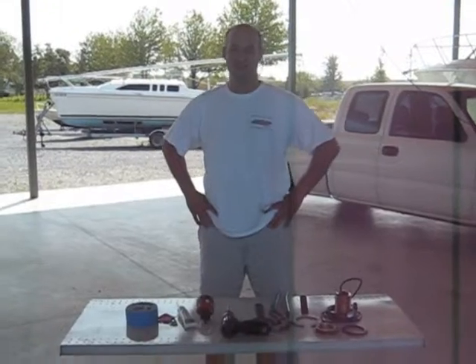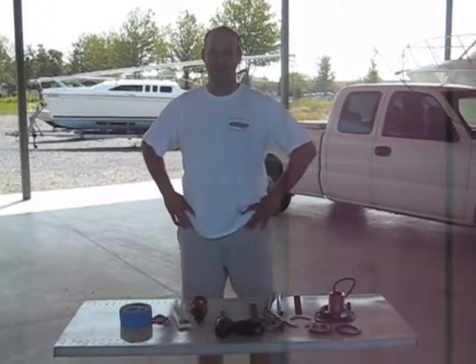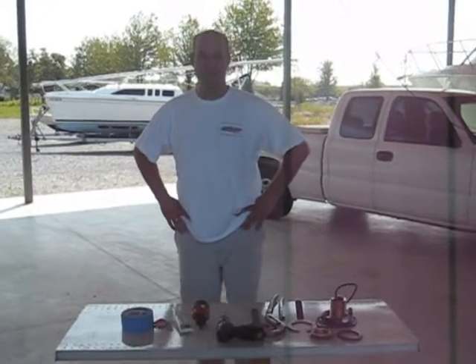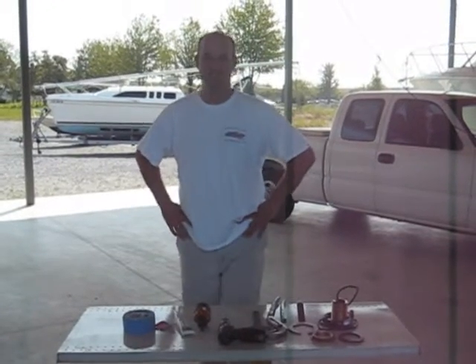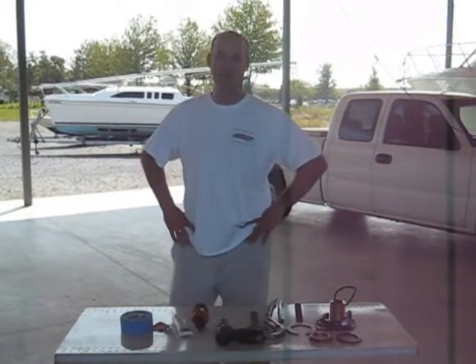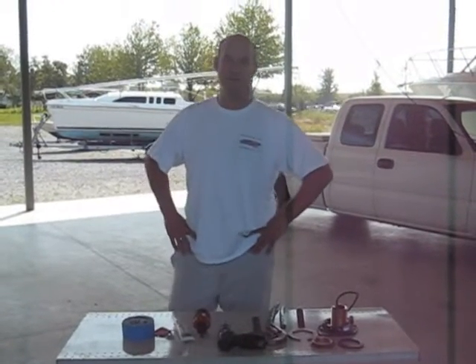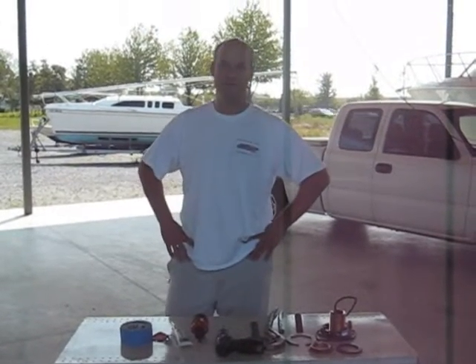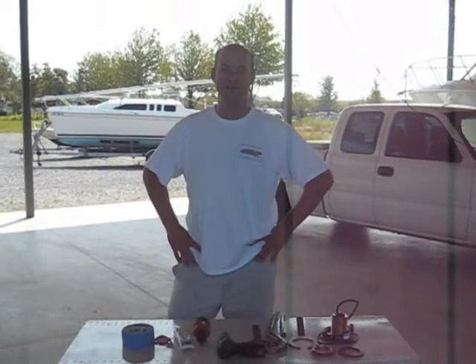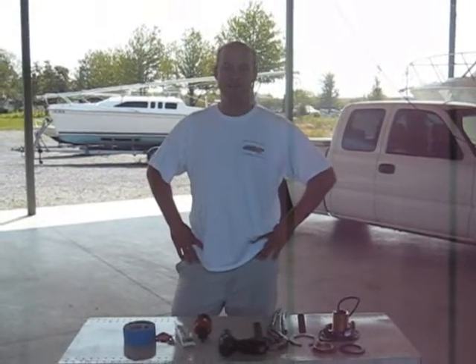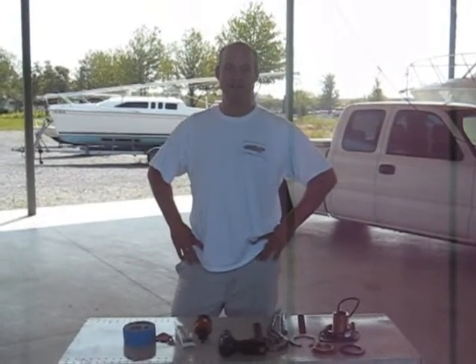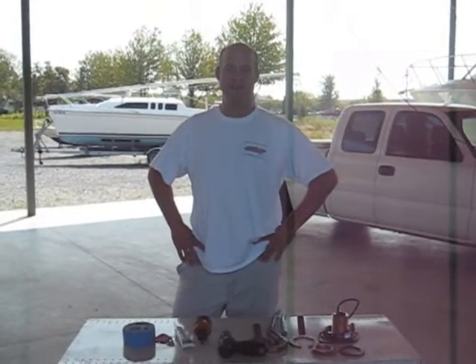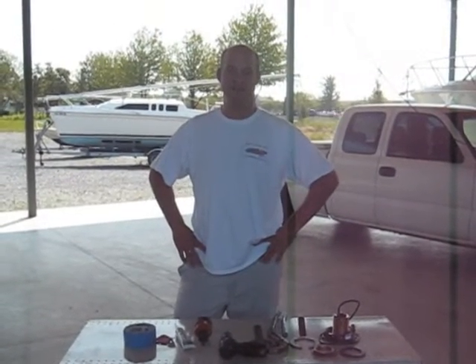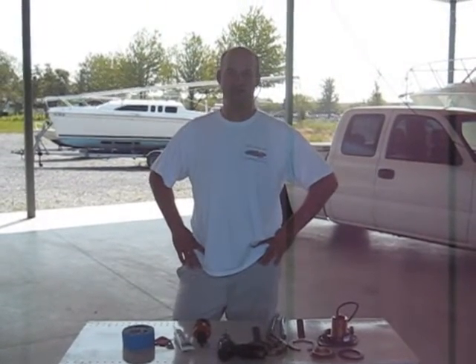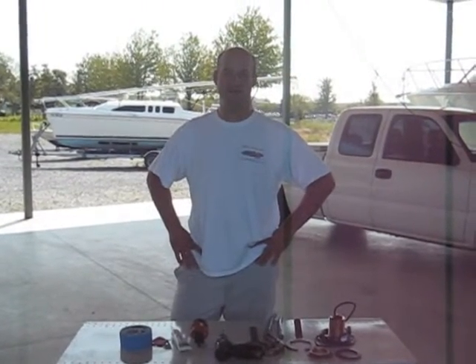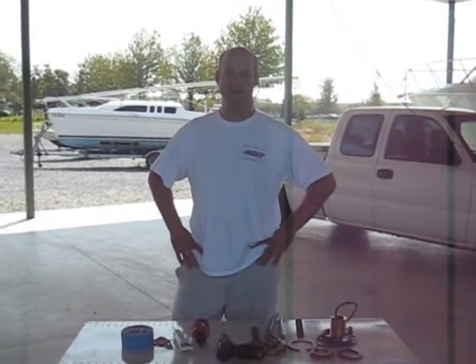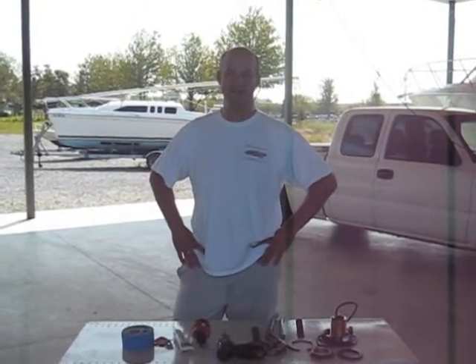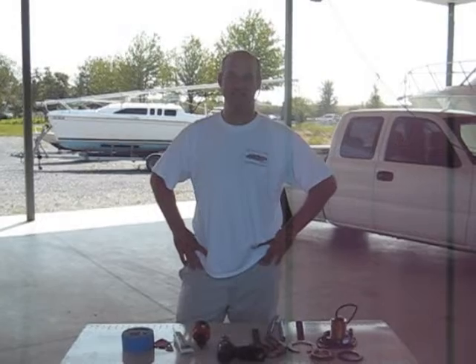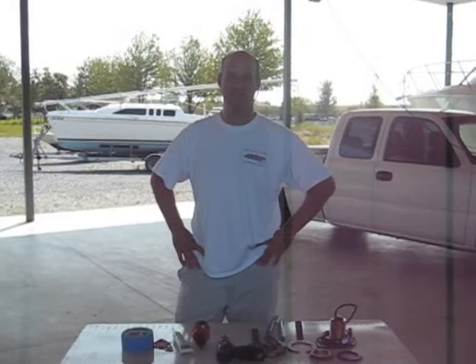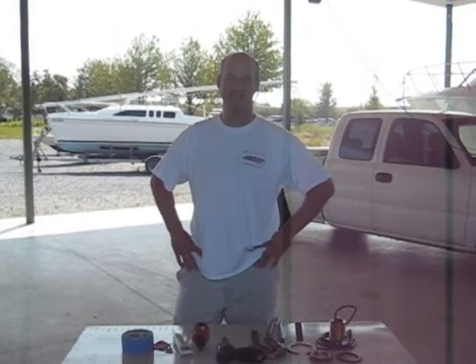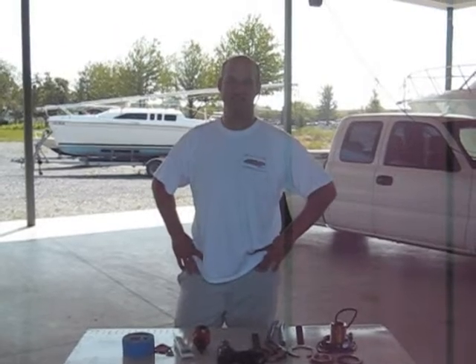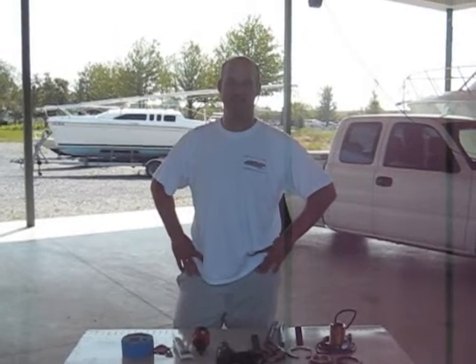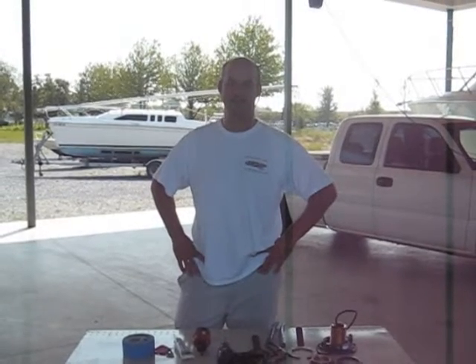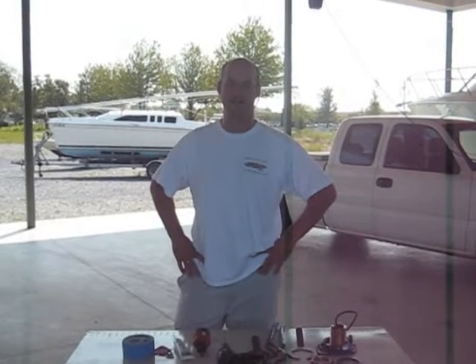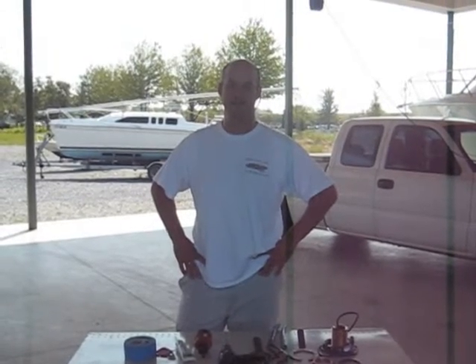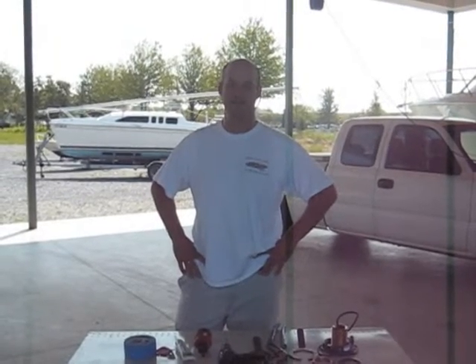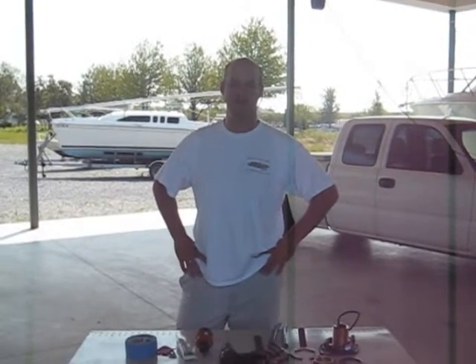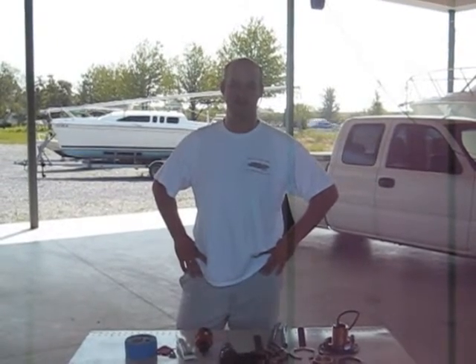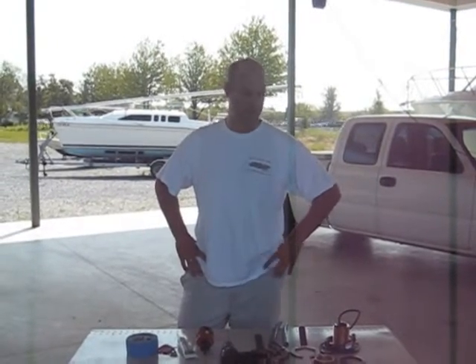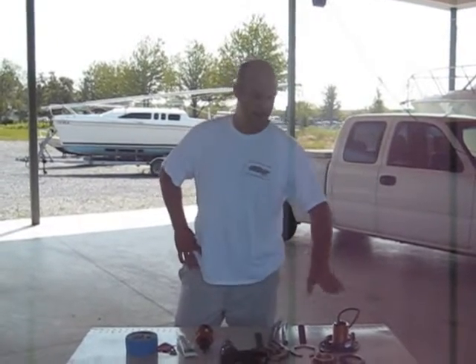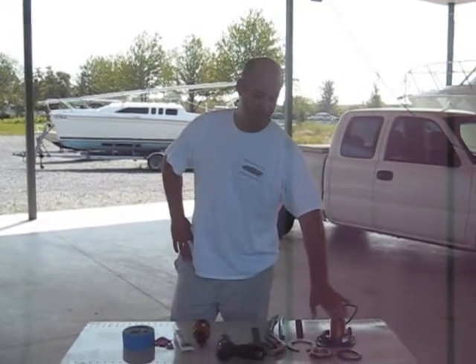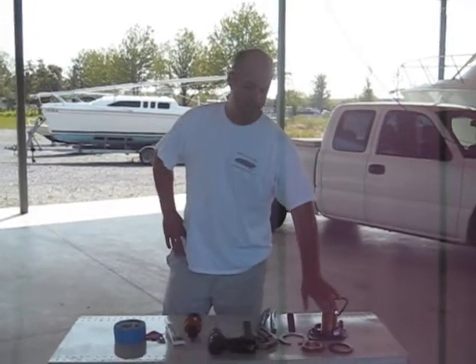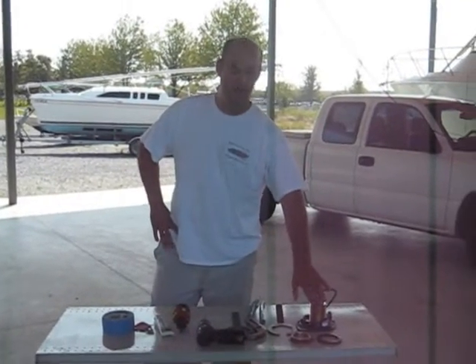Hi, I'm Jim from BOEMarine. Today we're going to be installing the Airmar B60 flush mount tilted element through hole transducer — this guy right here.